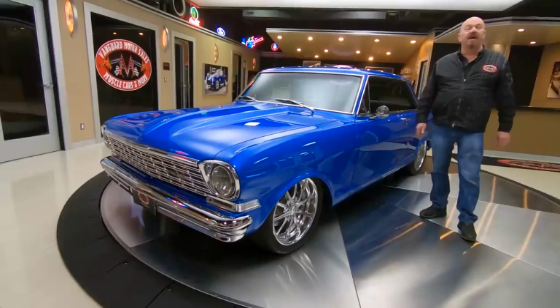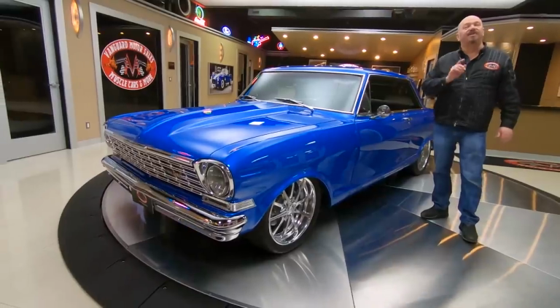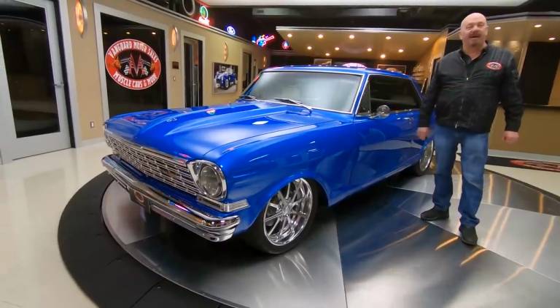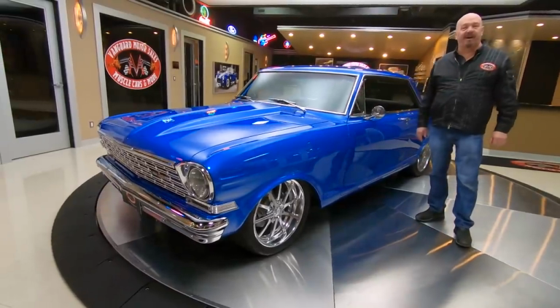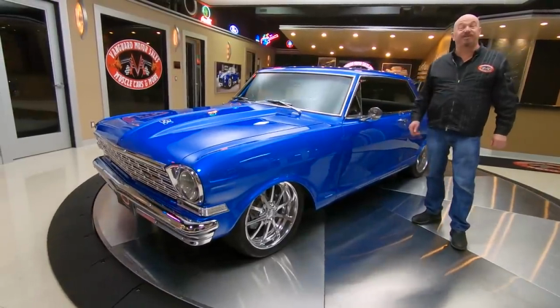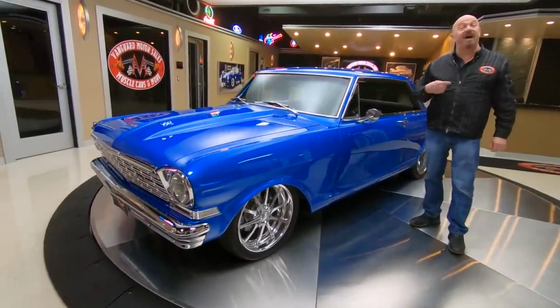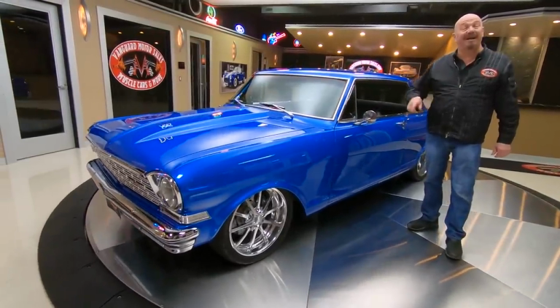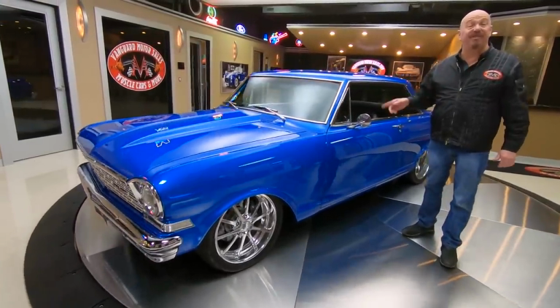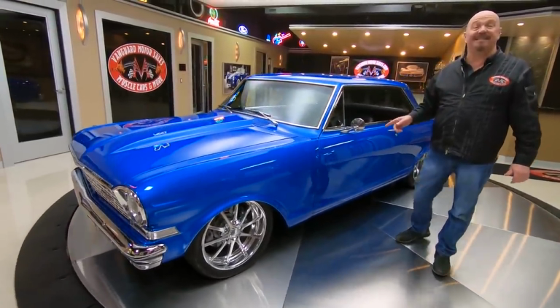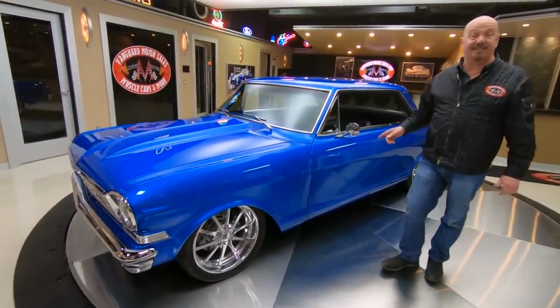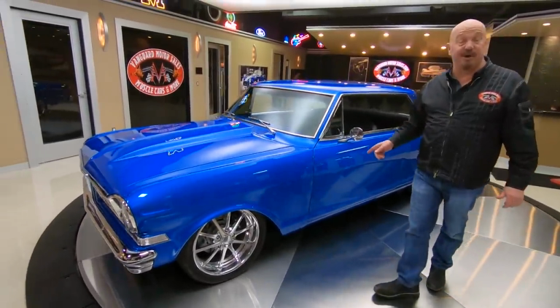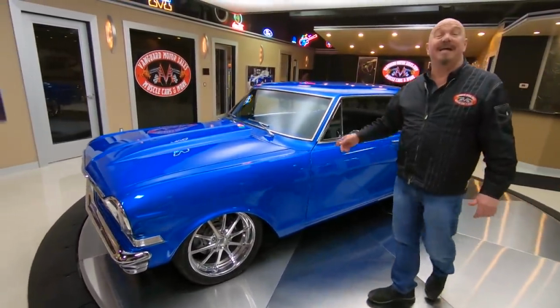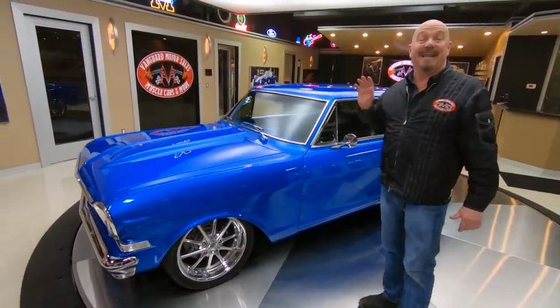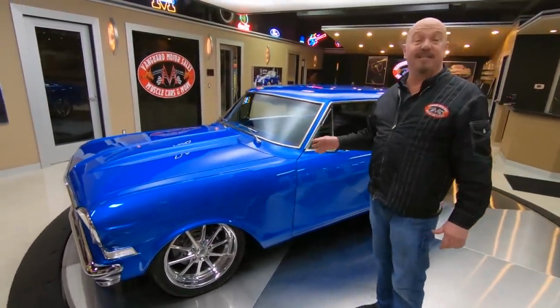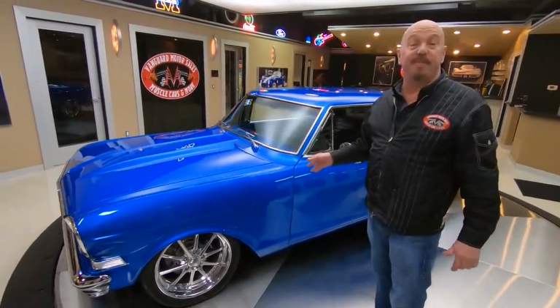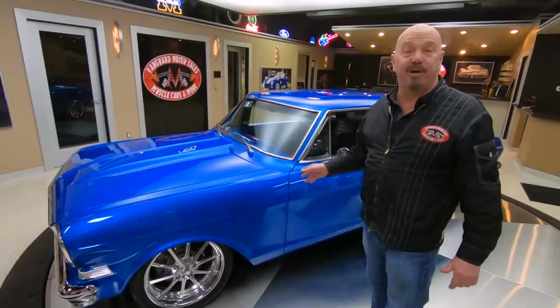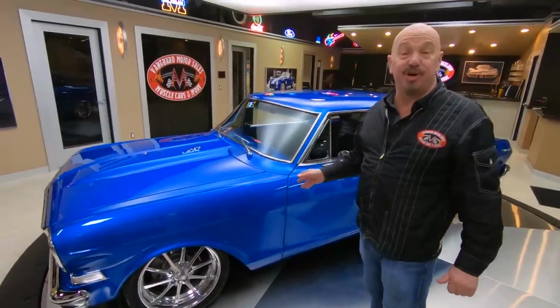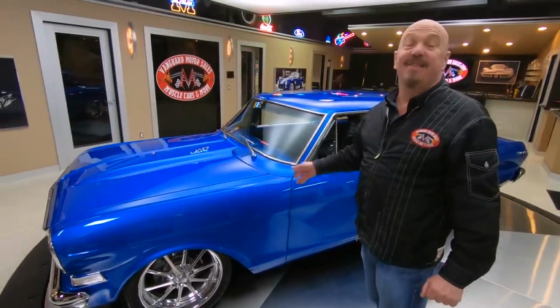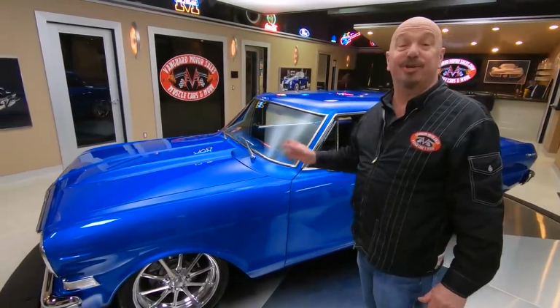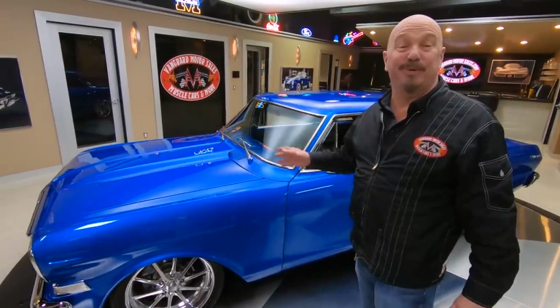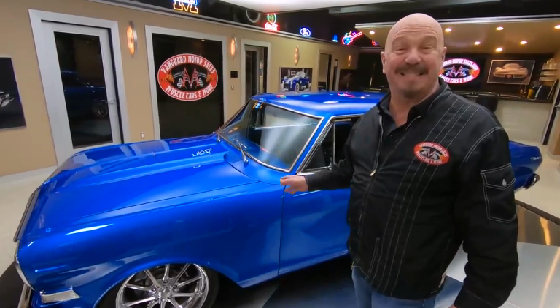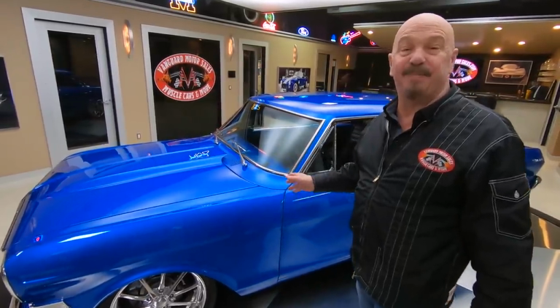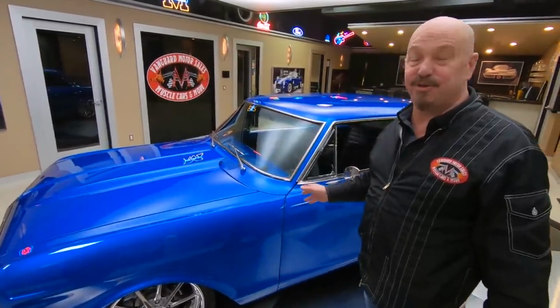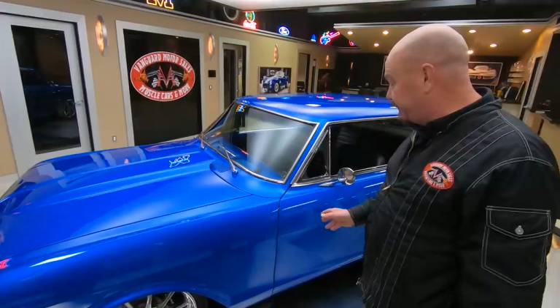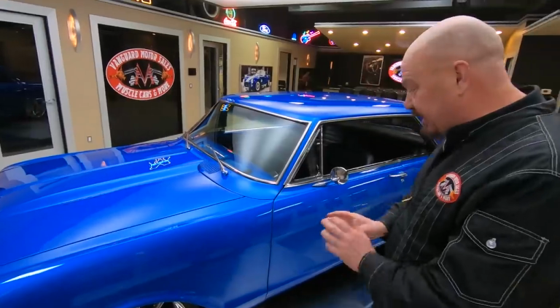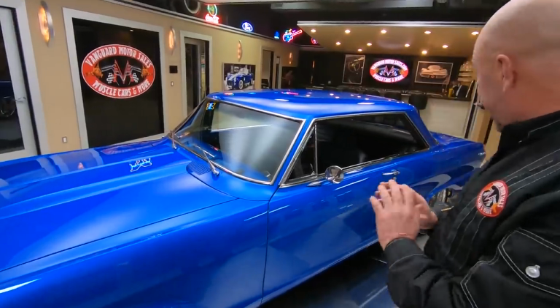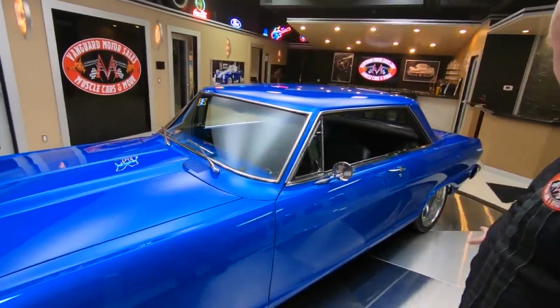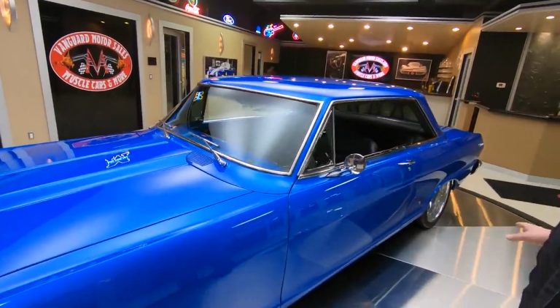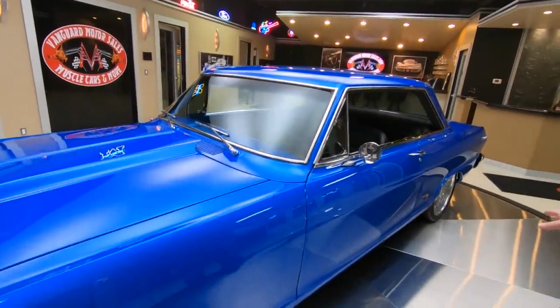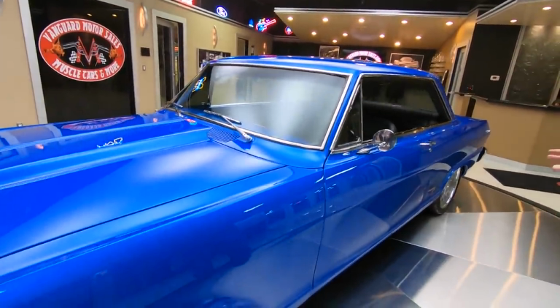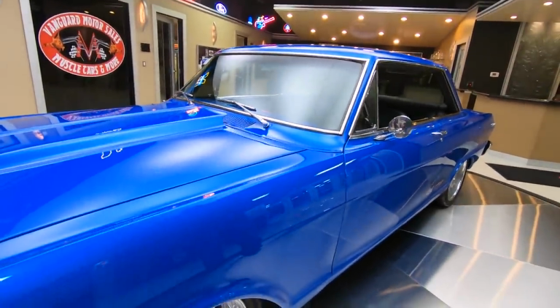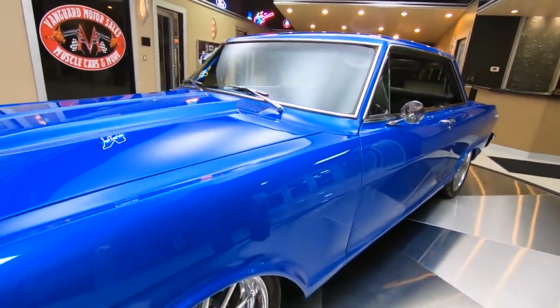Hey guys, welcome back to Vanguard Motor Sales. I'm Greg and this is a '62 Nova. It's got LS3 power under the hood, hooked up to a six-speed manual transmission. She's slammed down on the ground looking sweet, man.